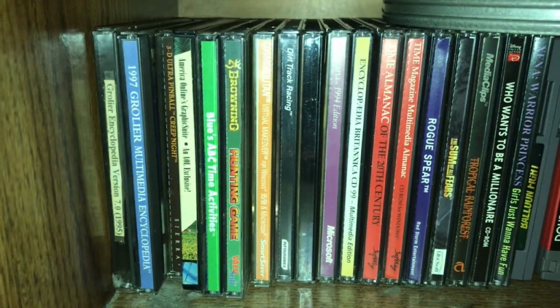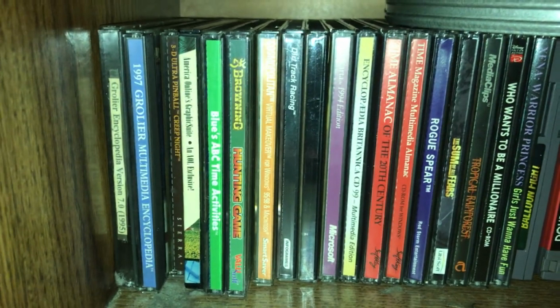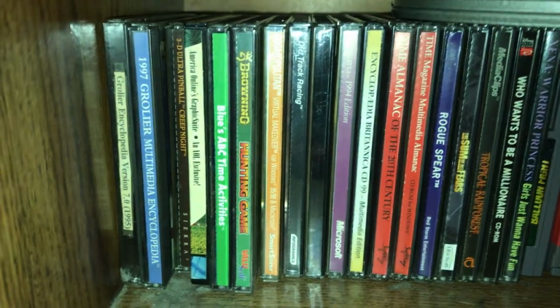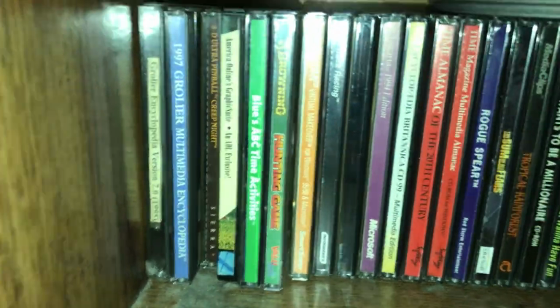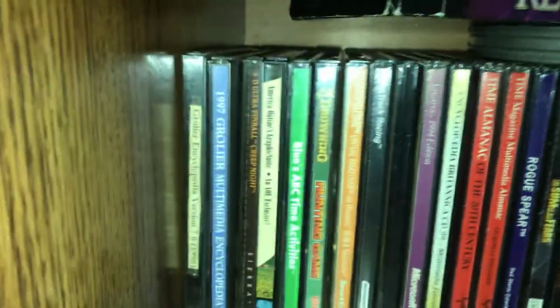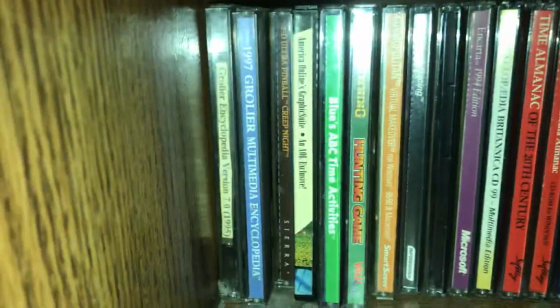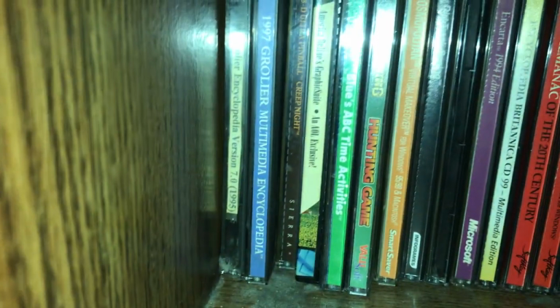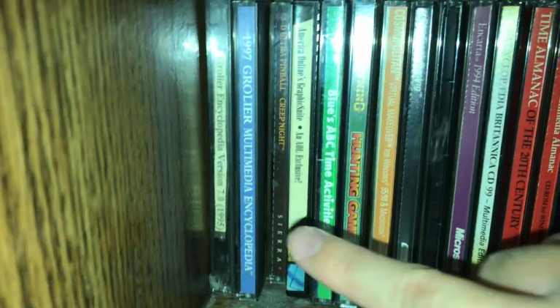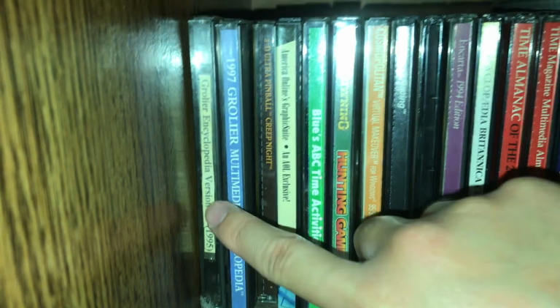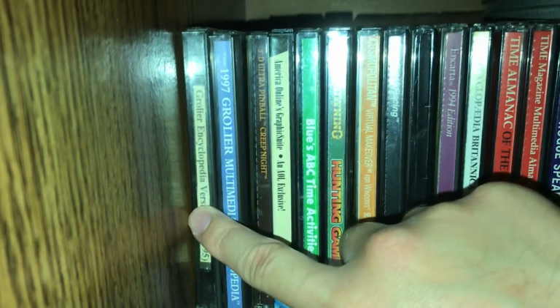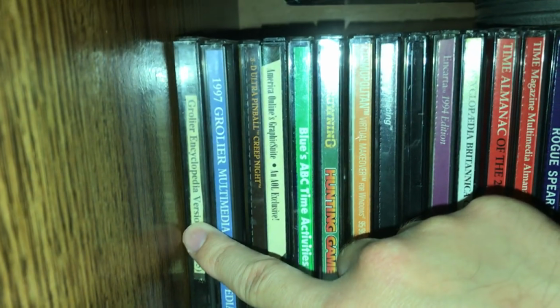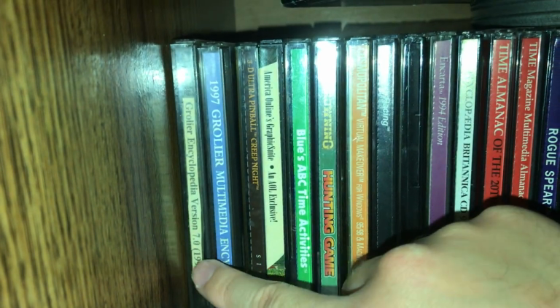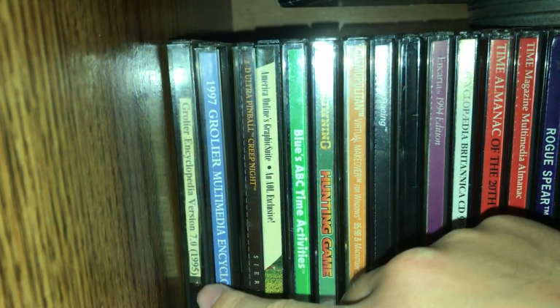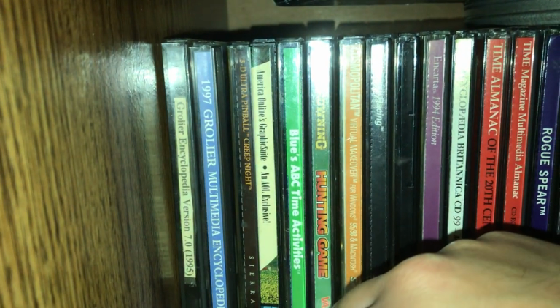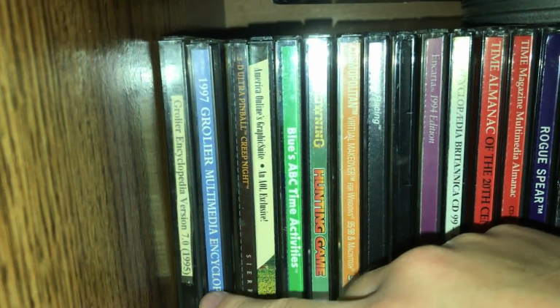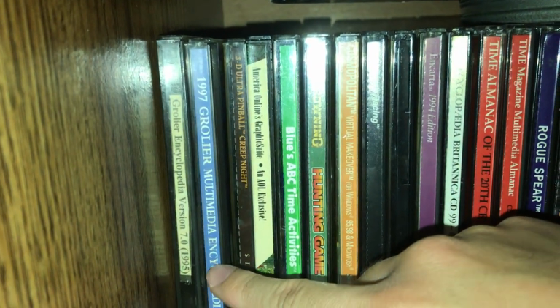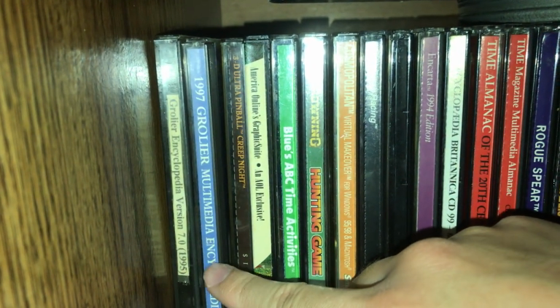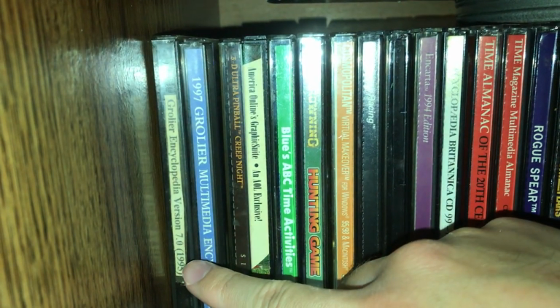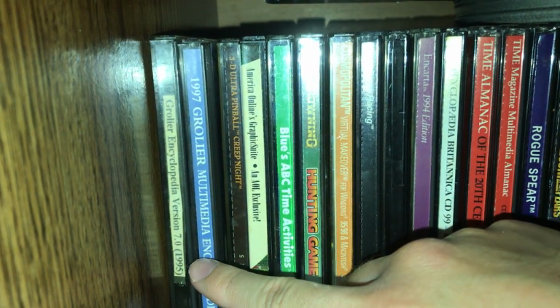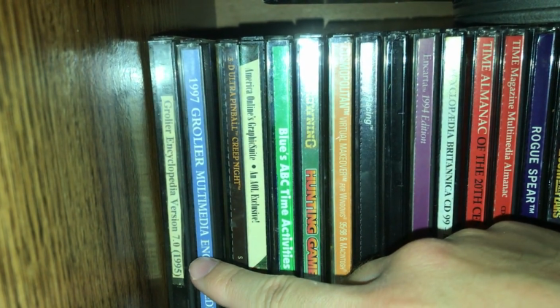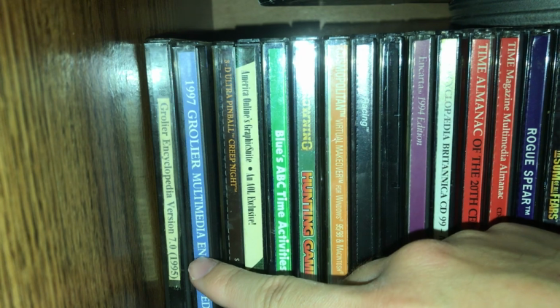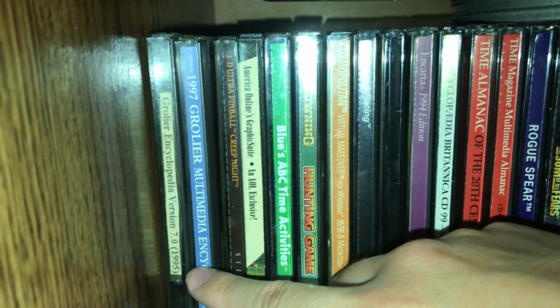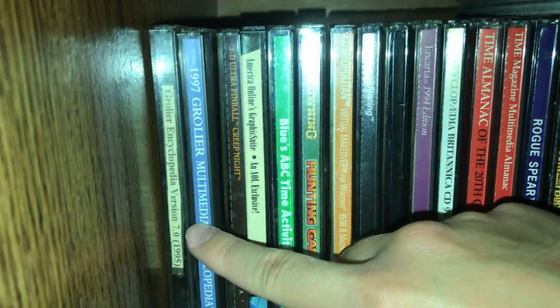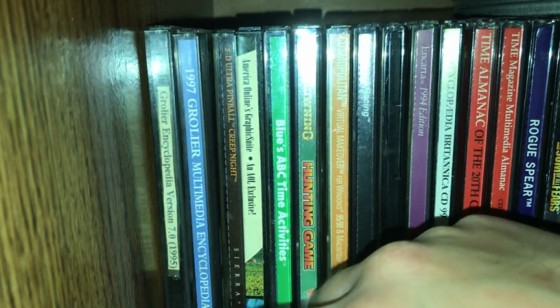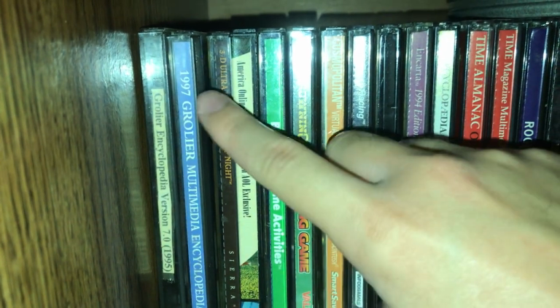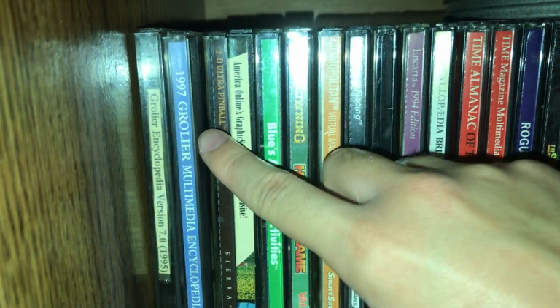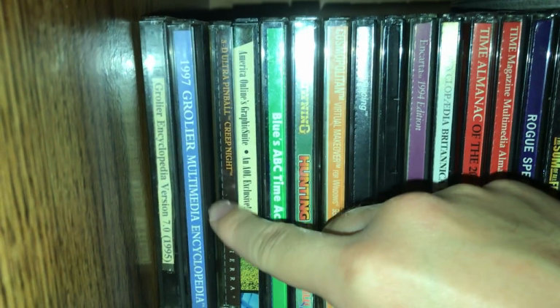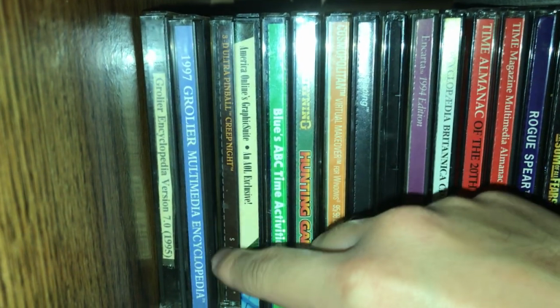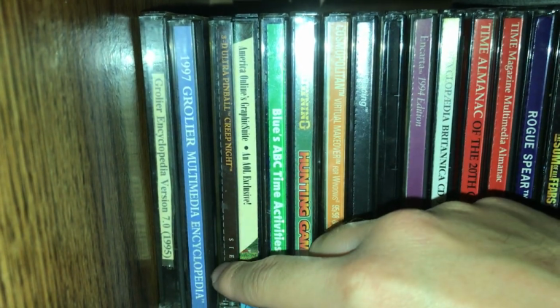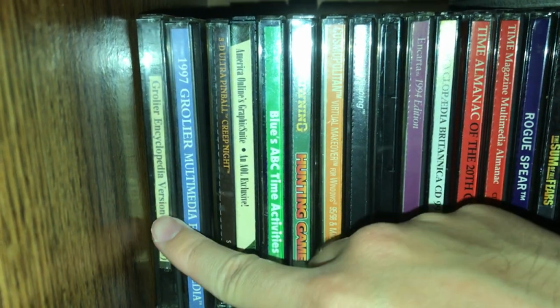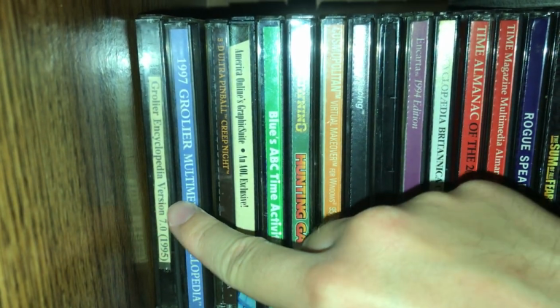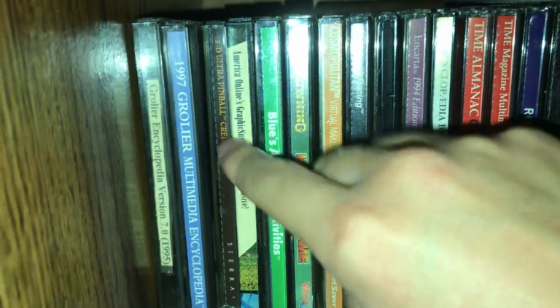The first one is the 1995 Goliath Encyclopedia Home from 1995. I've already covered that, along with the 1997 Ultimate Encyclopedia. I've covered these two already.